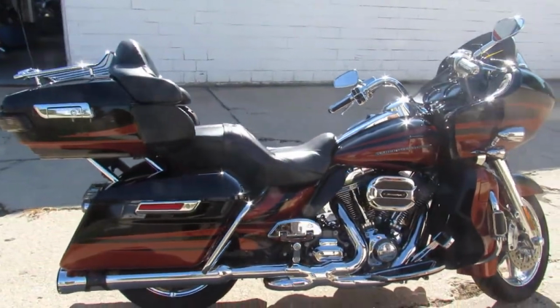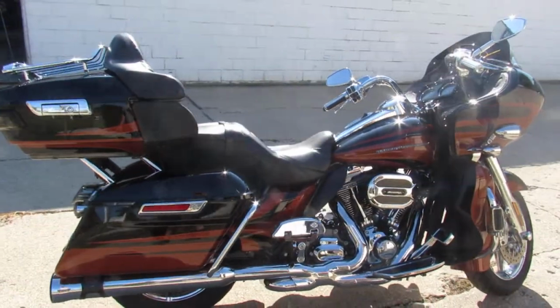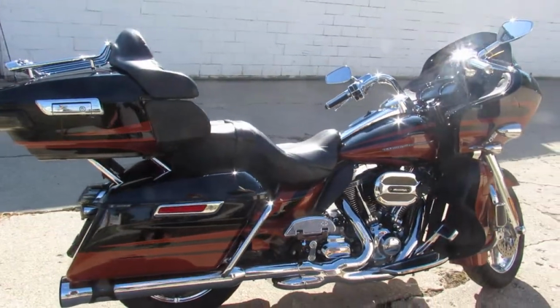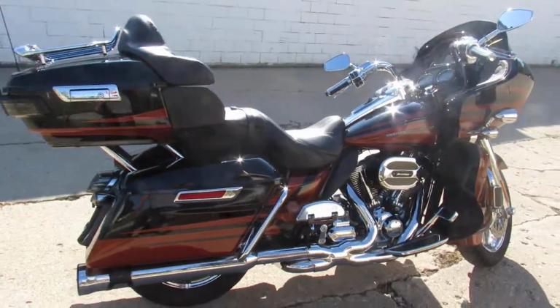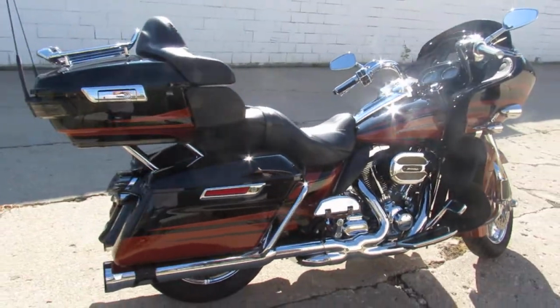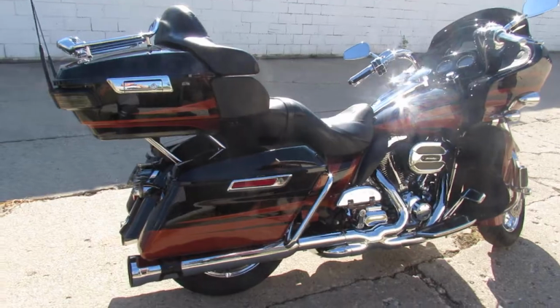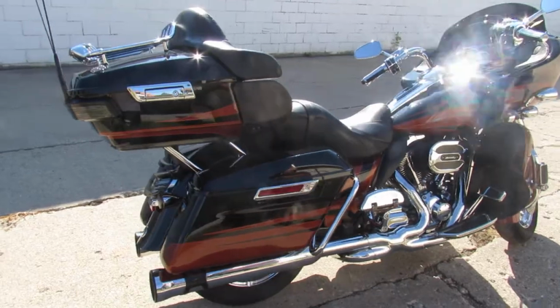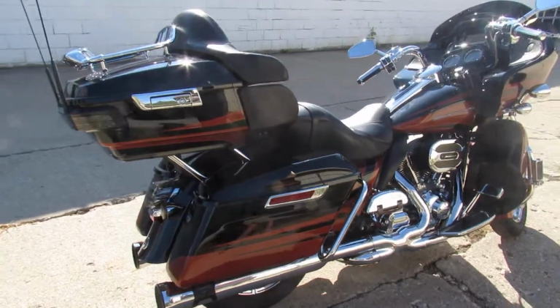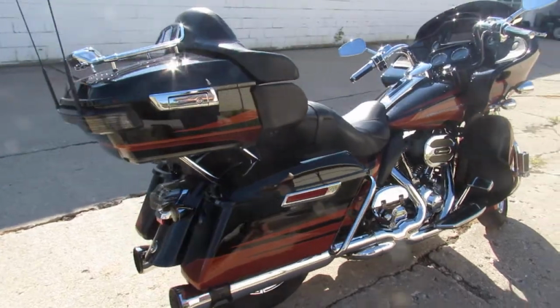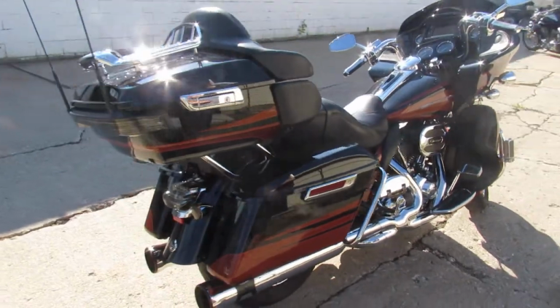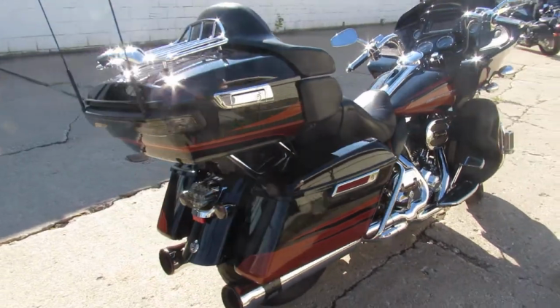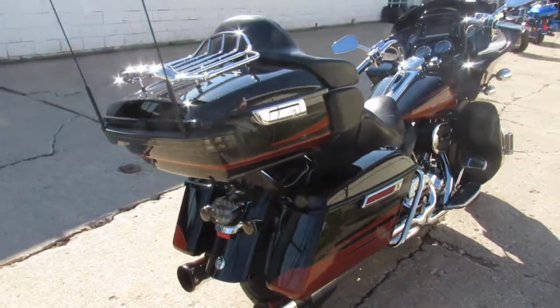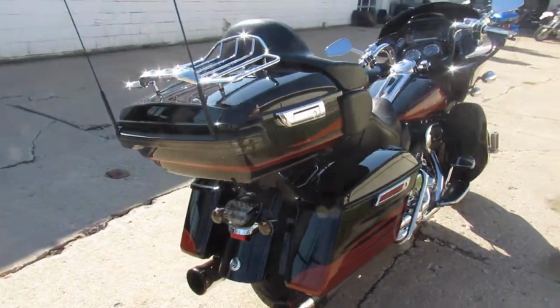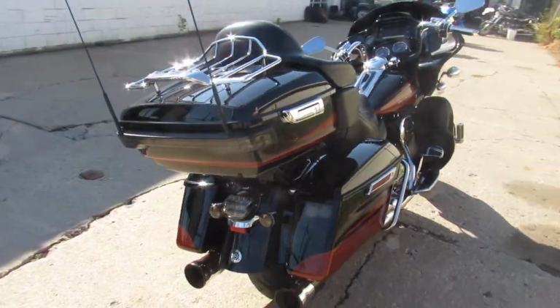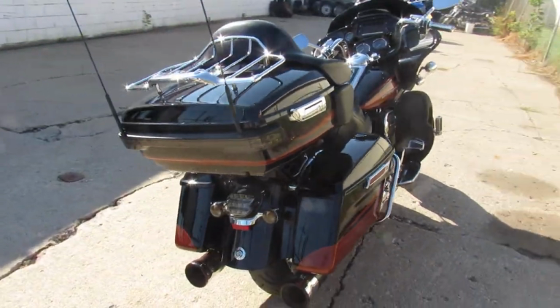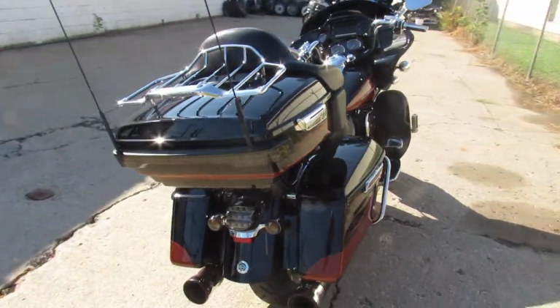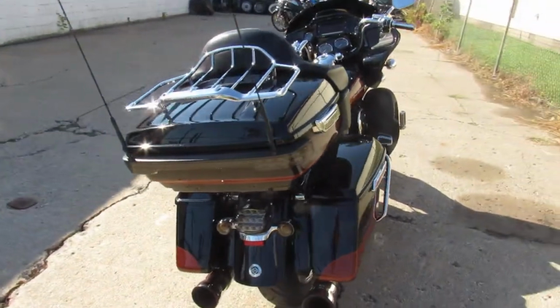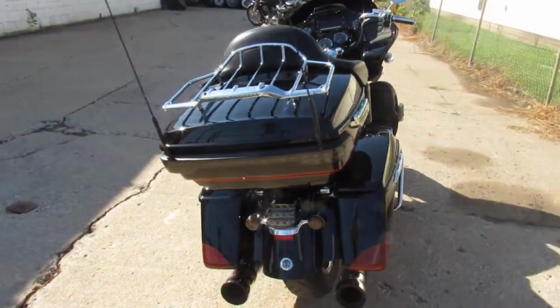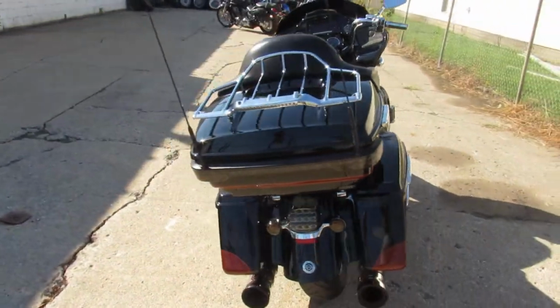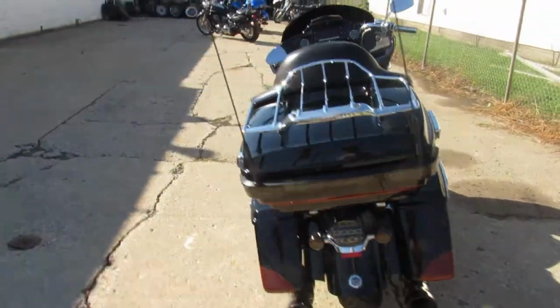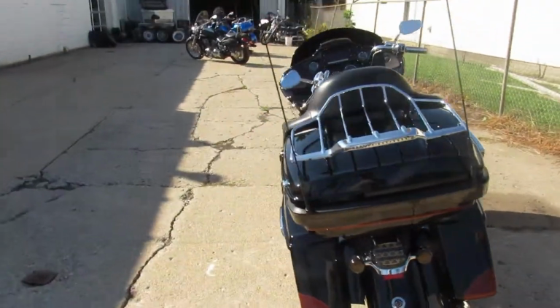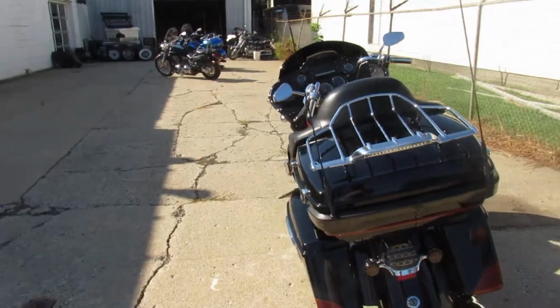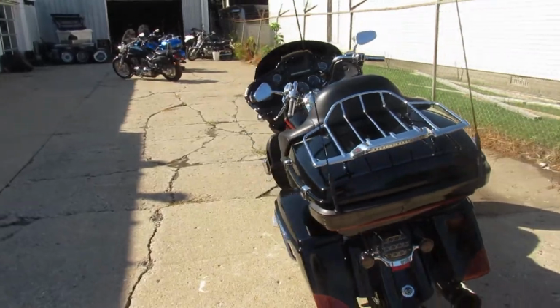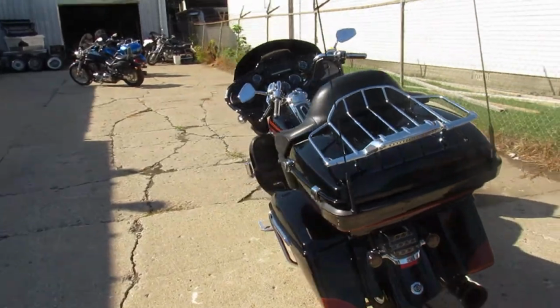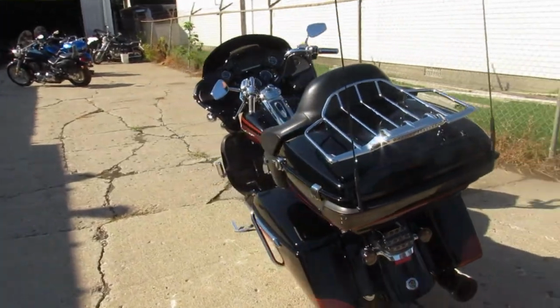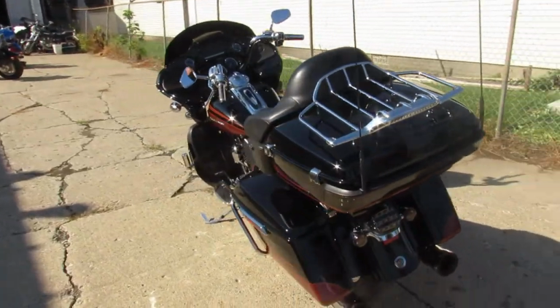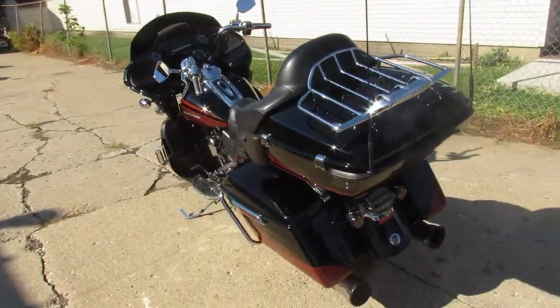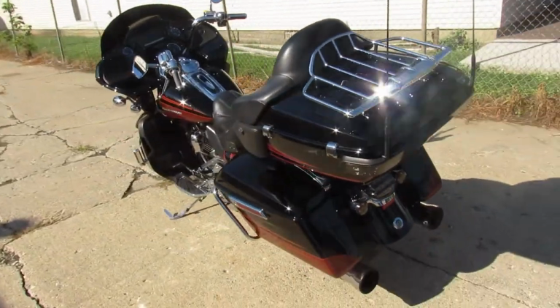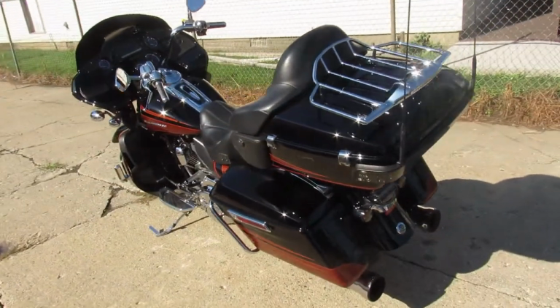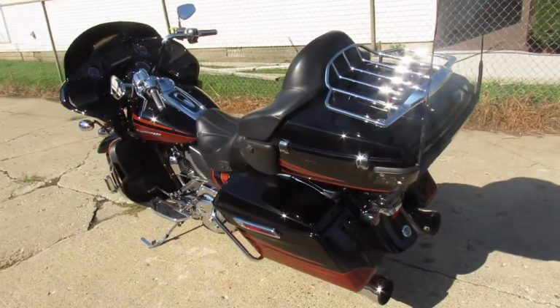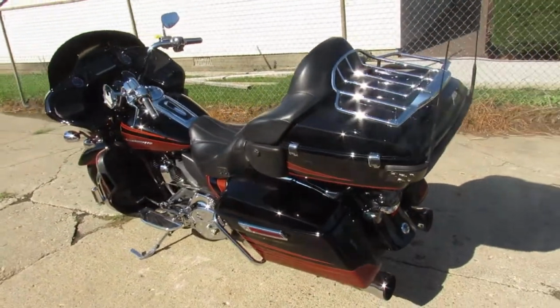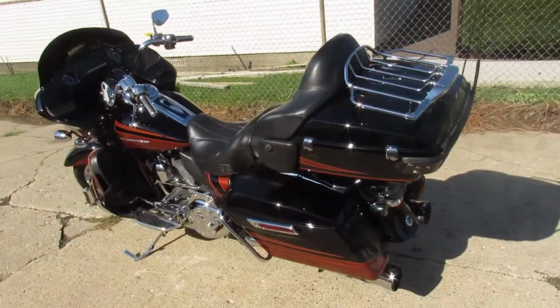It's got chrome wheels, chrome front end, chrome switches, switch housings, chrome levers, oversized LED screen, Screamin' Eagle intake, Vance and Hines exhaust, and chrome all over the motor.